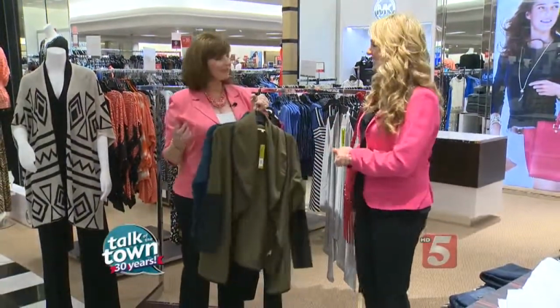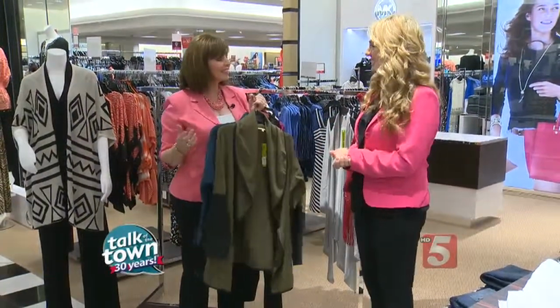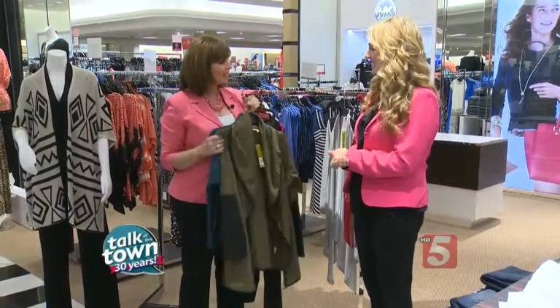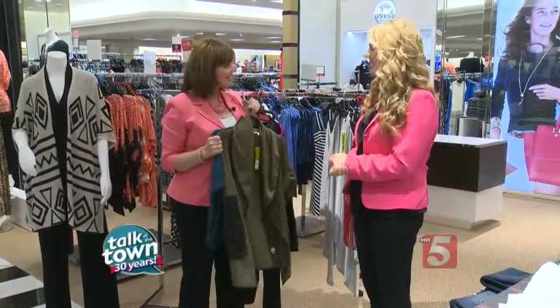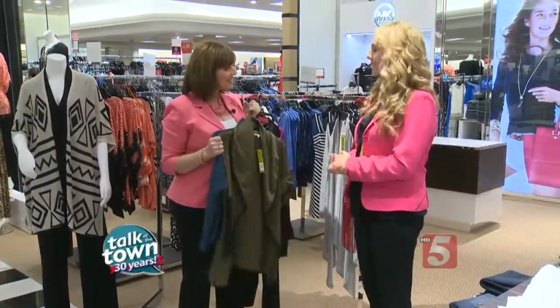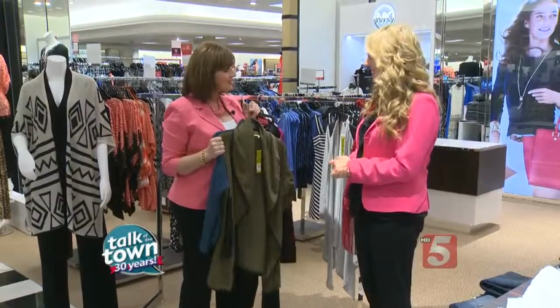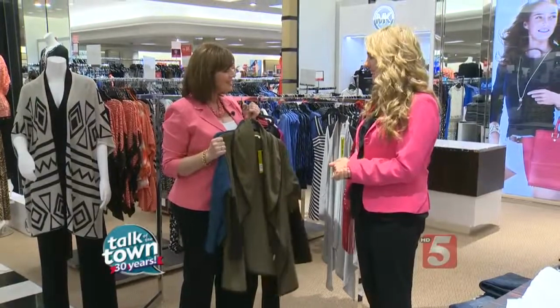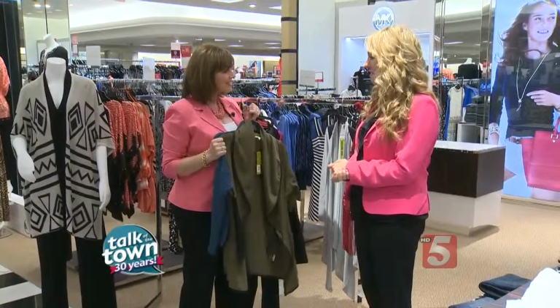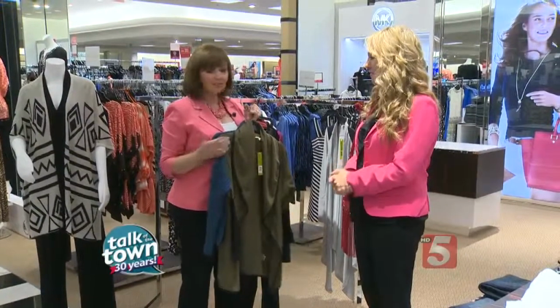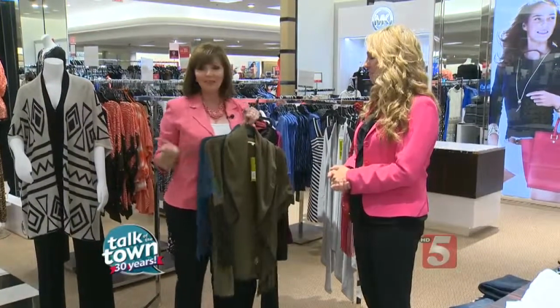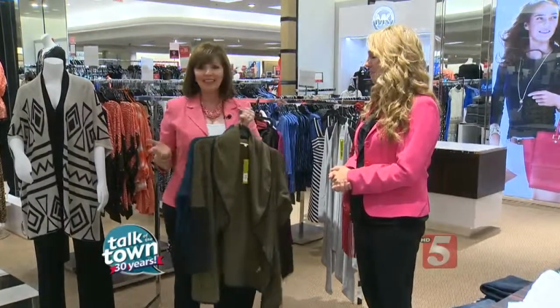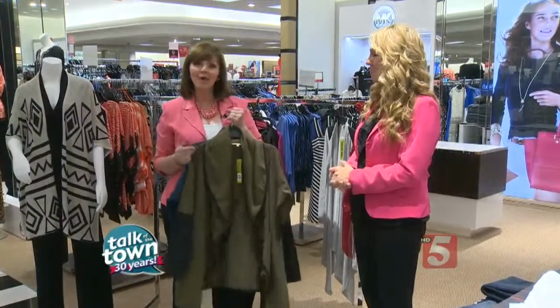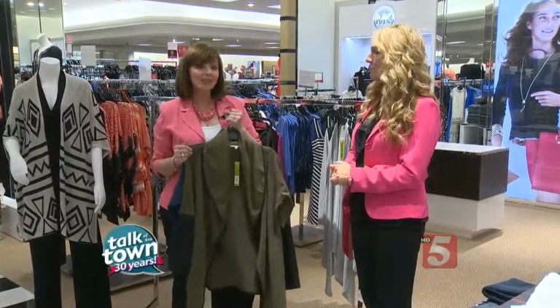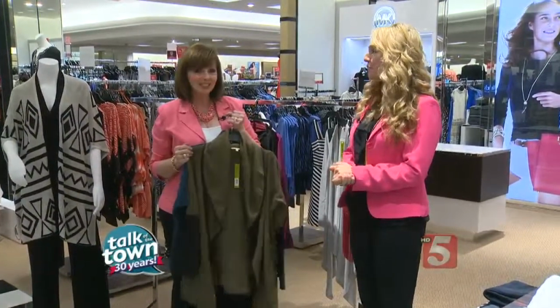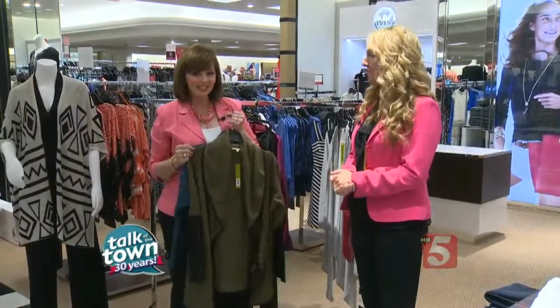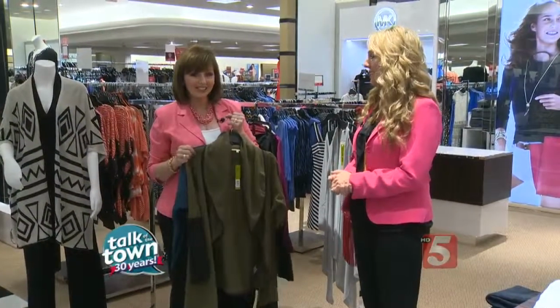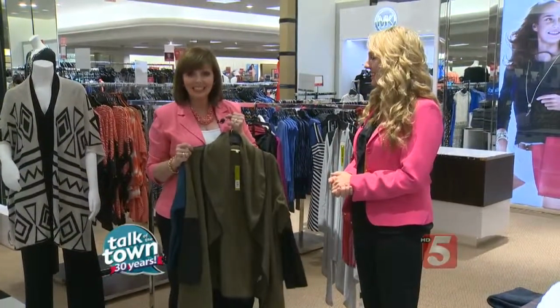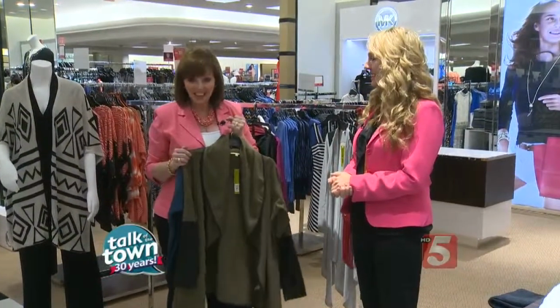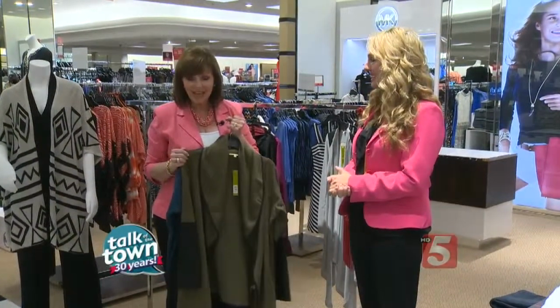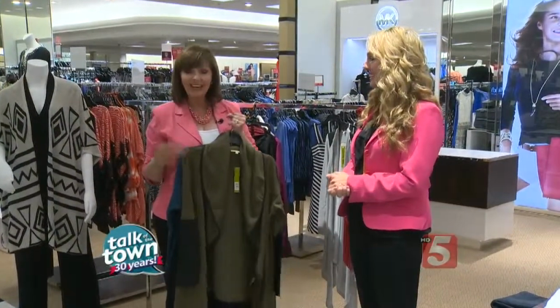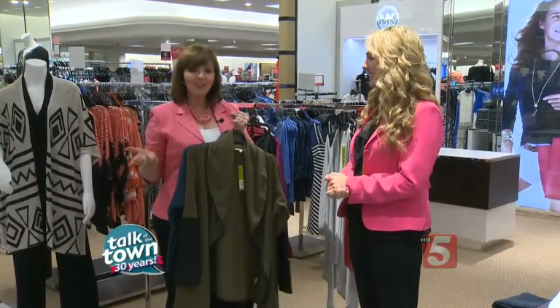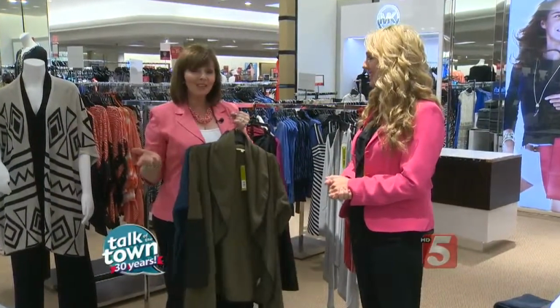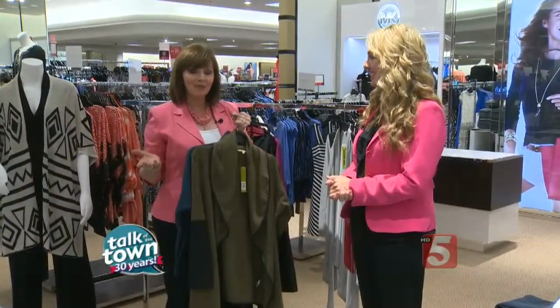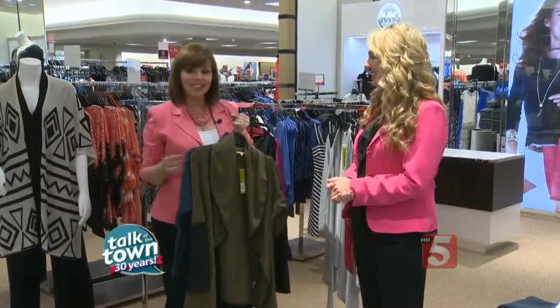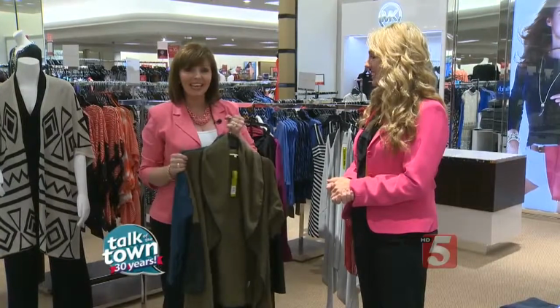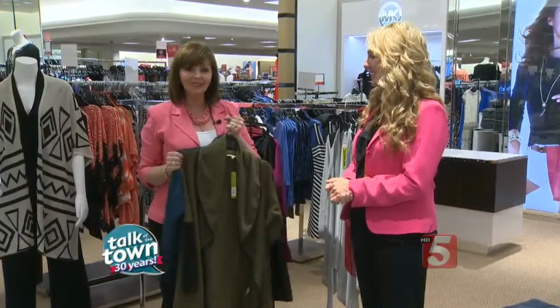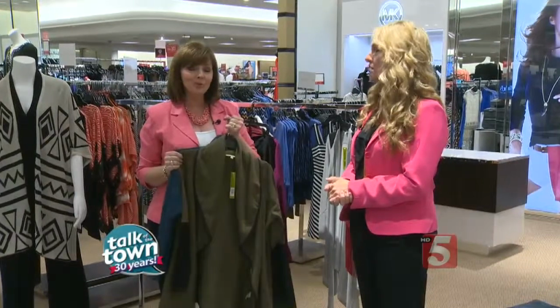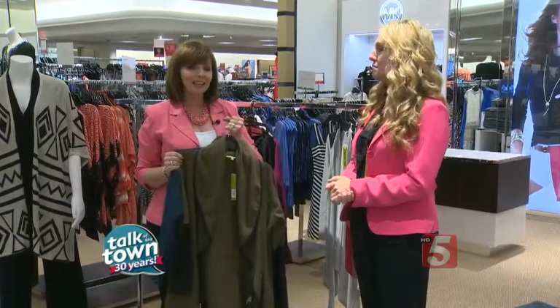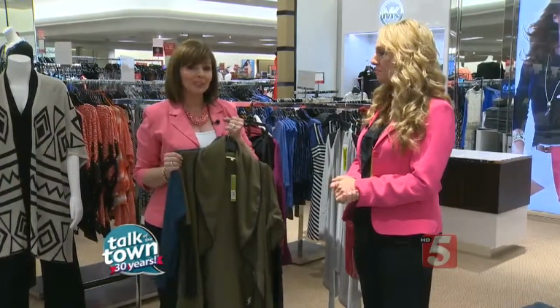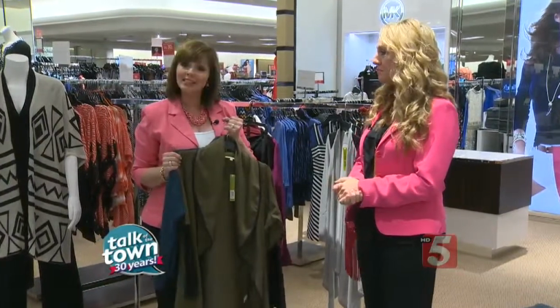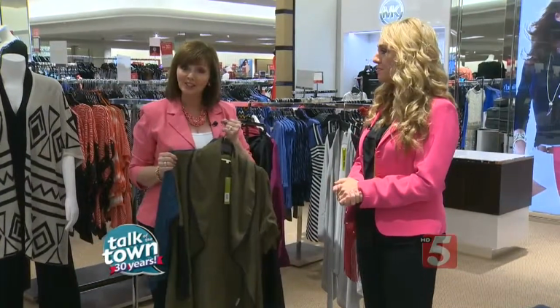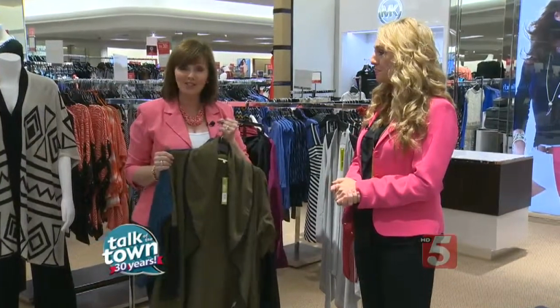Those are some great ideas from Mila. You can find Mila at modaimageconsulting.com, and all these clothes were found at Cool Springs Galleria at the Dillard Store.